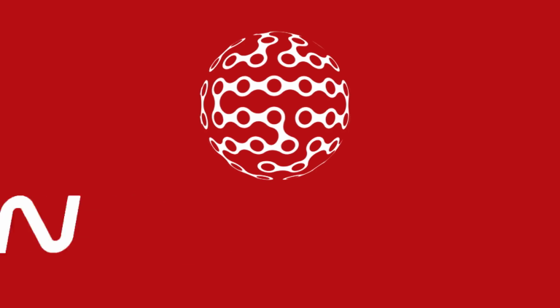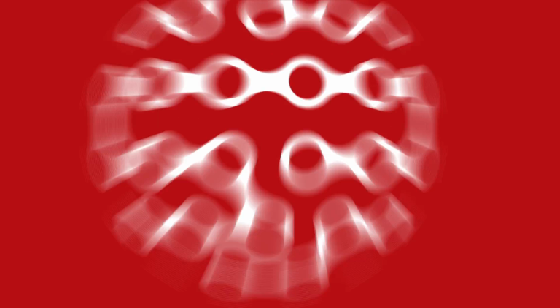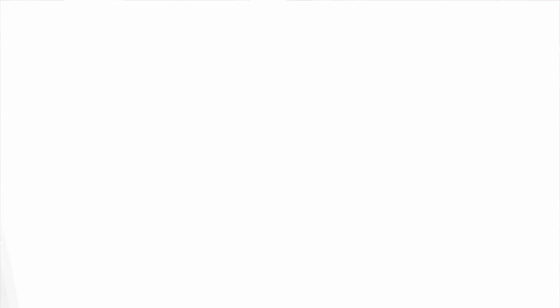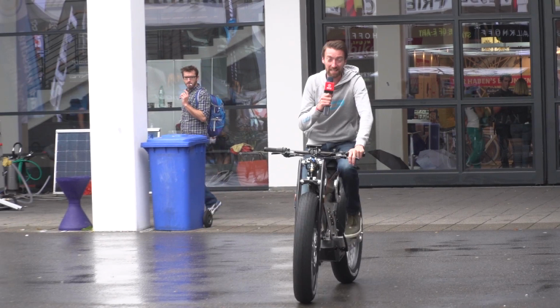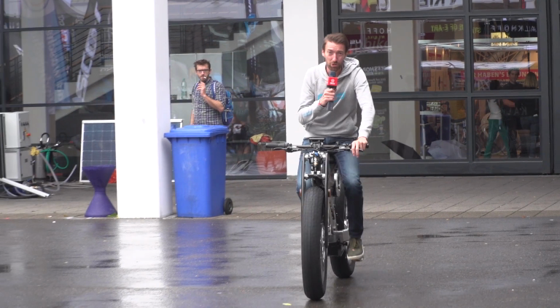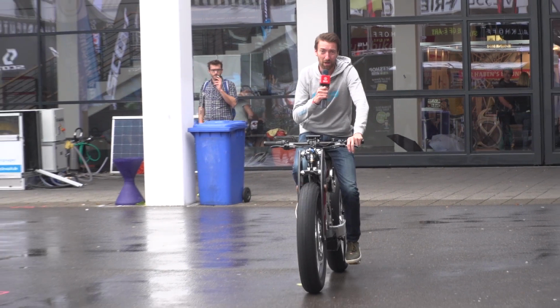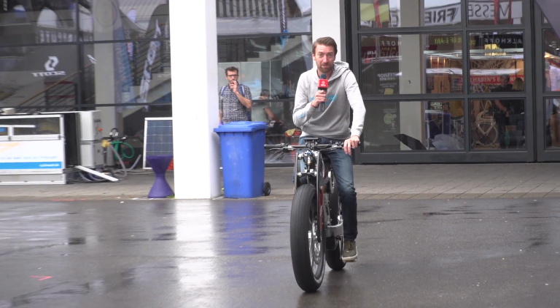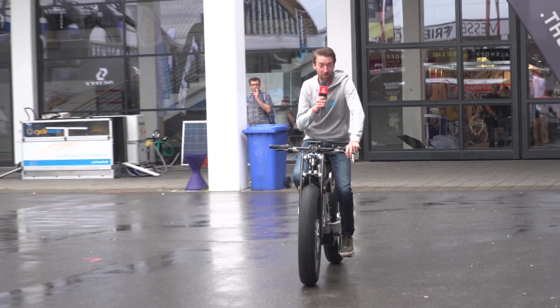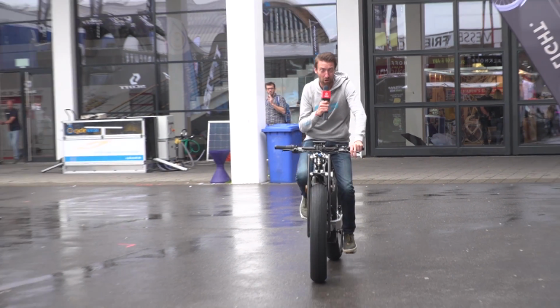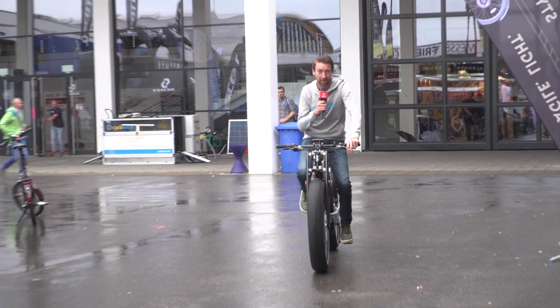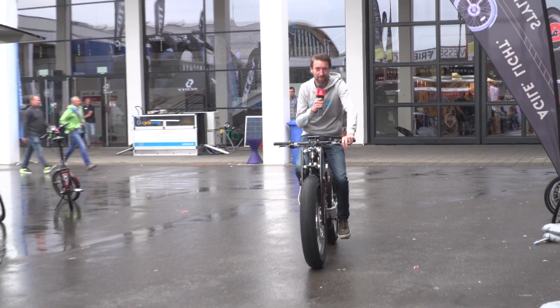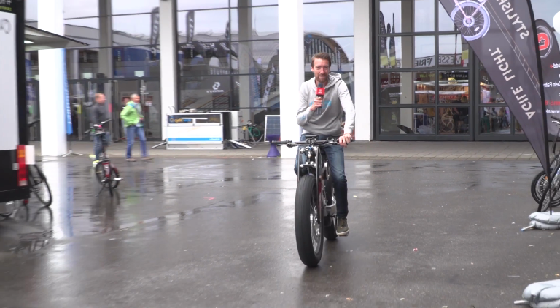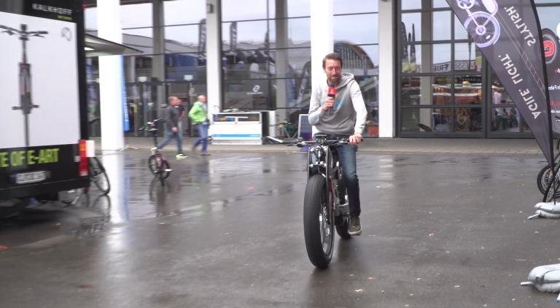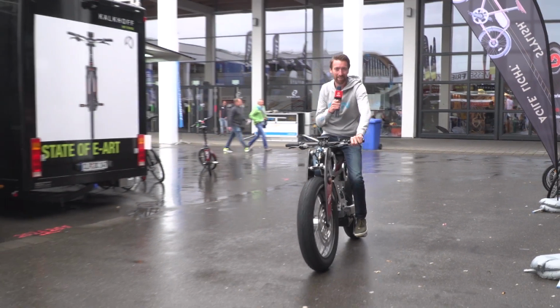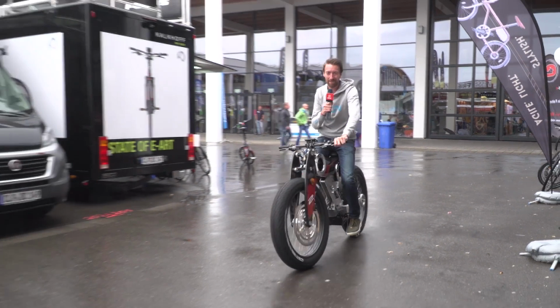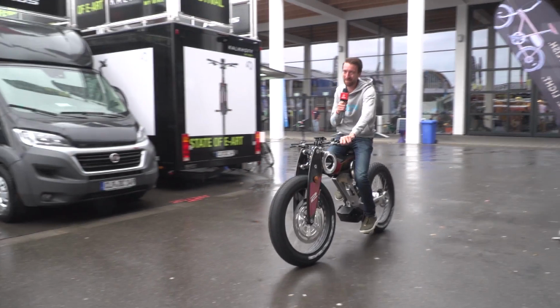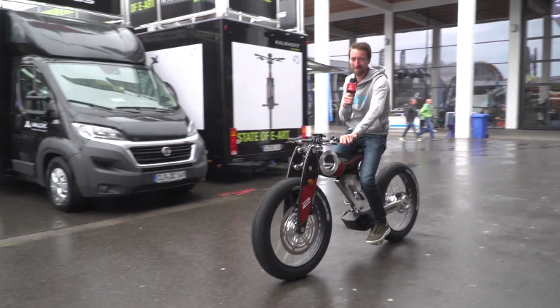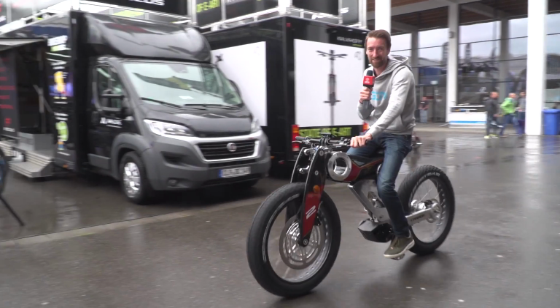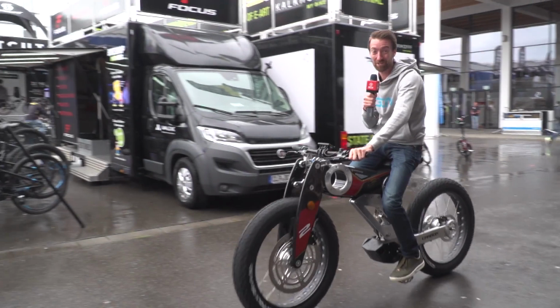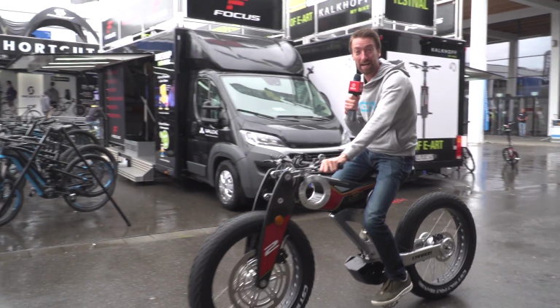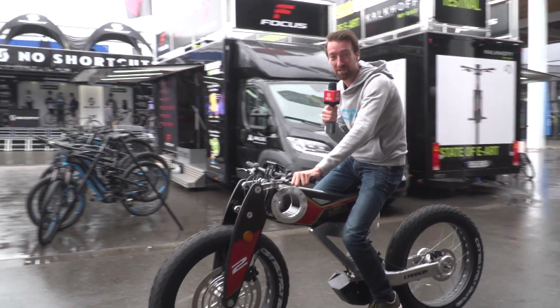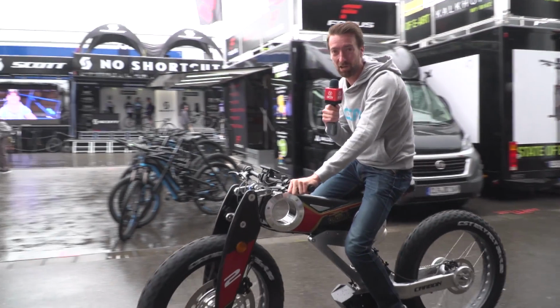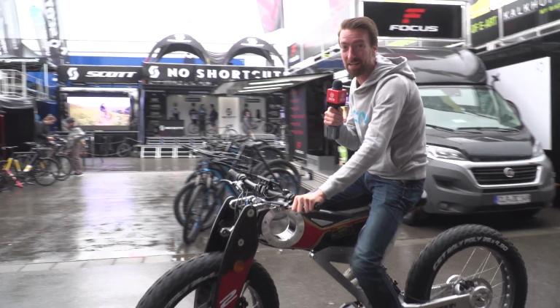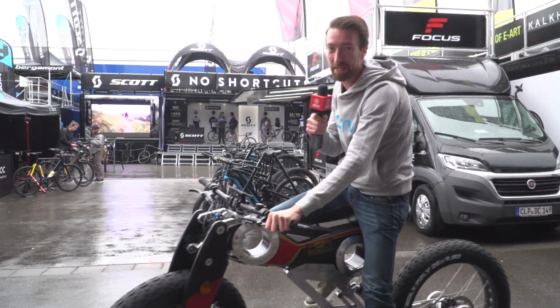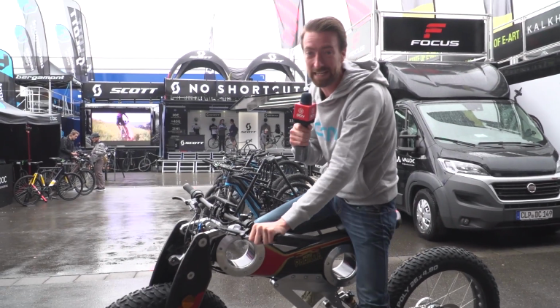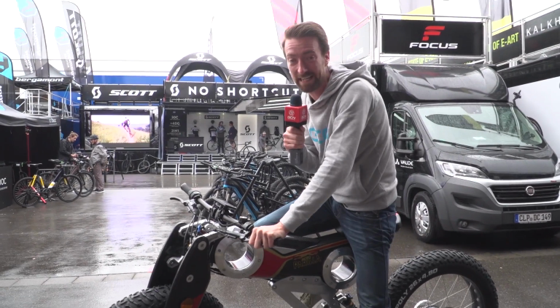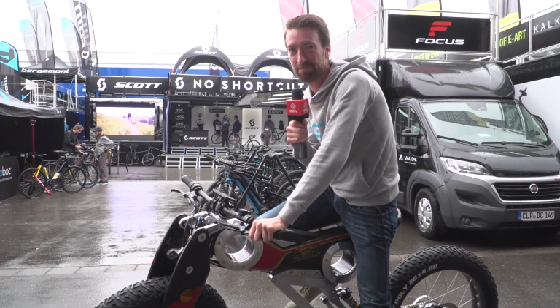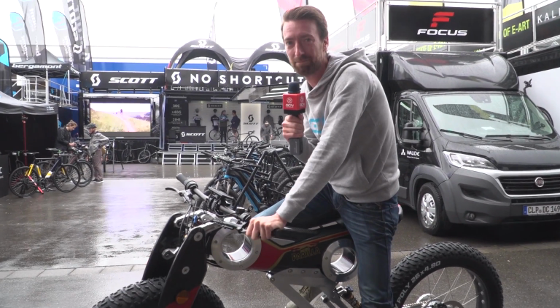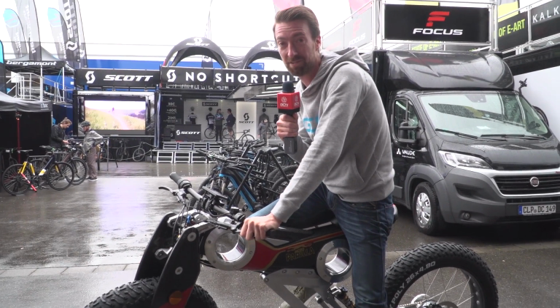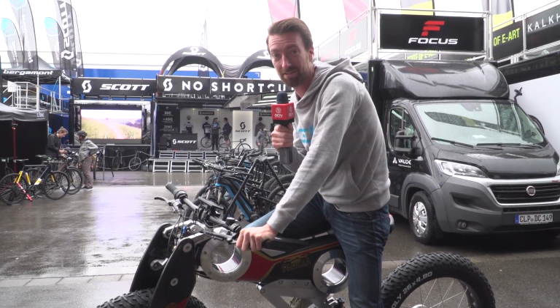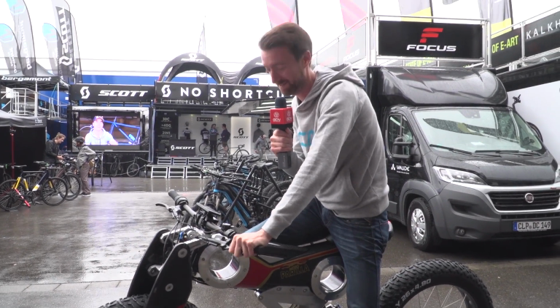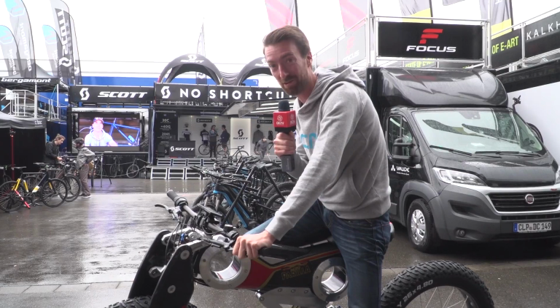What happens if you take the Euro out of Eurobike? You get e-bike. I'm very pleased with that introduction. Anyway, let's go and take a look at some PET — Performance Enhancing Technology.